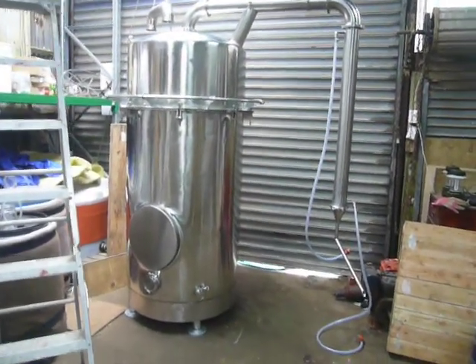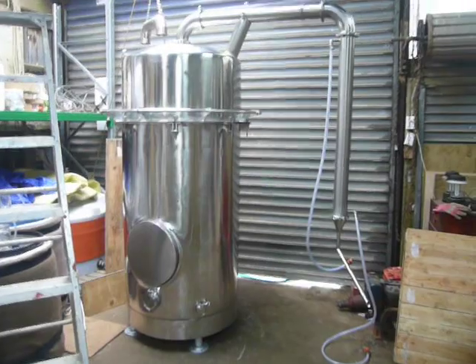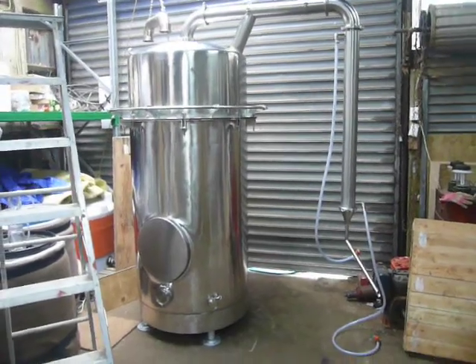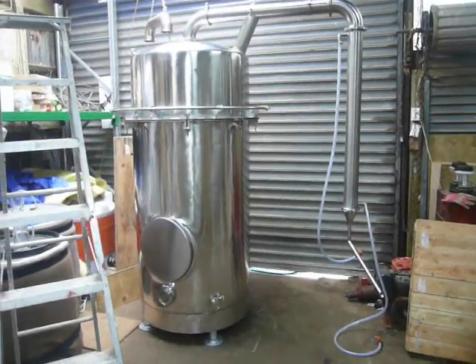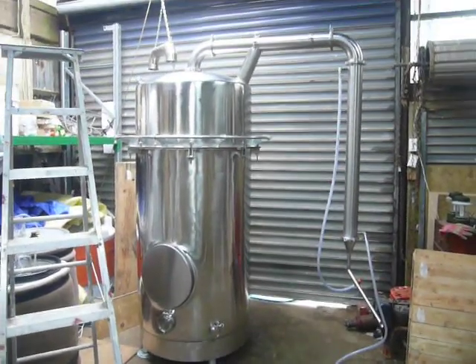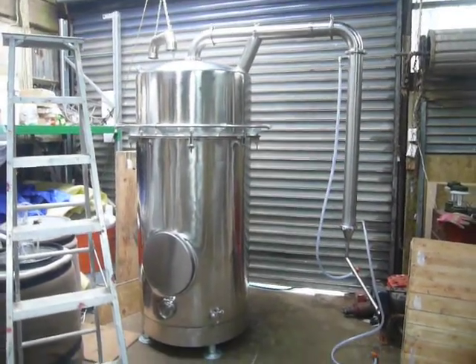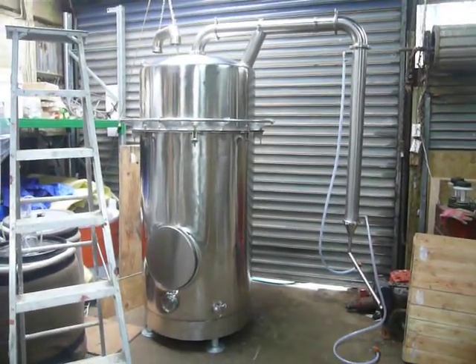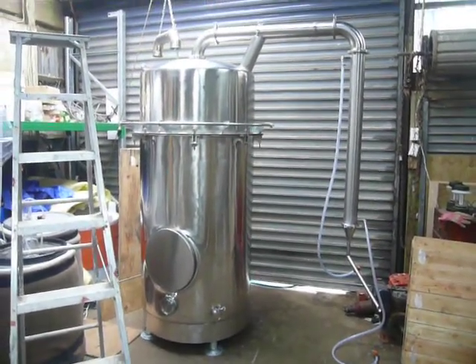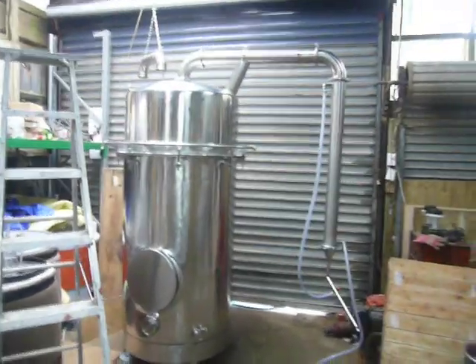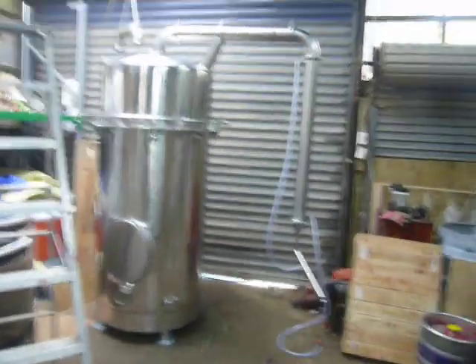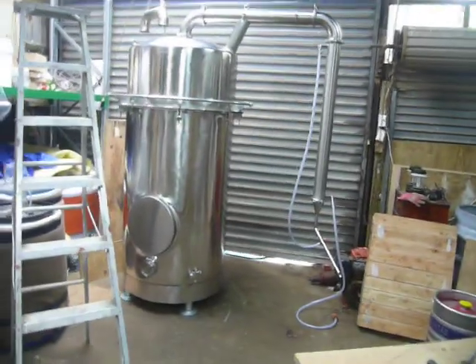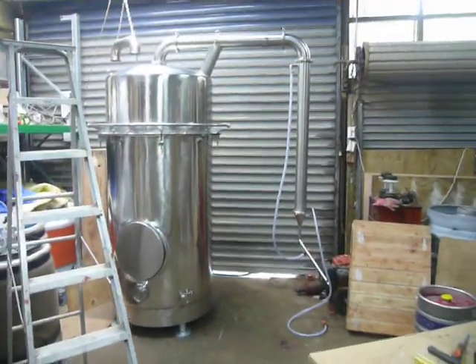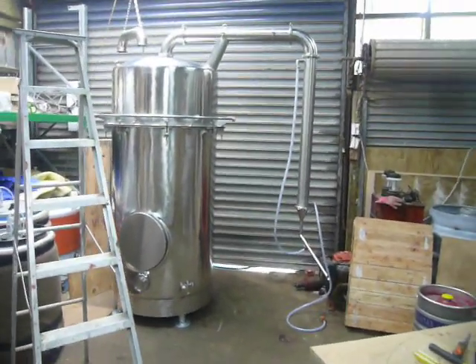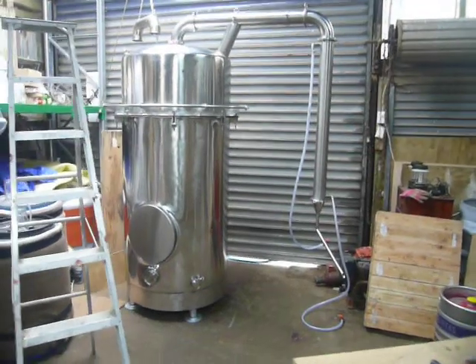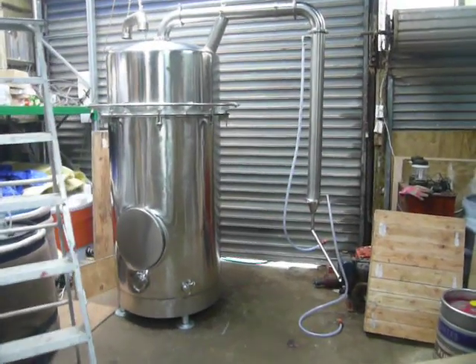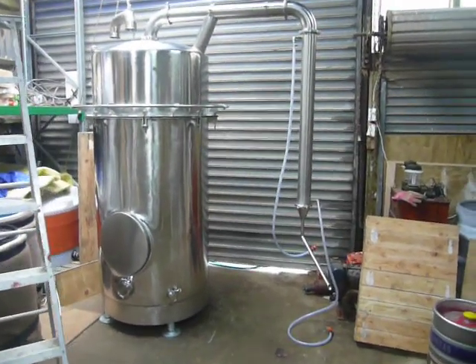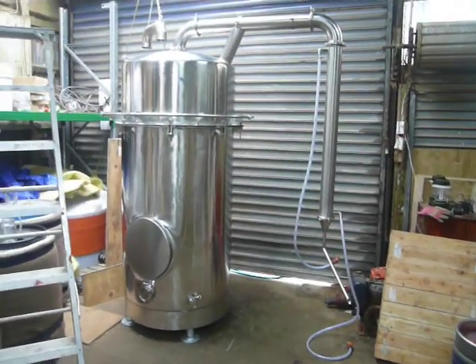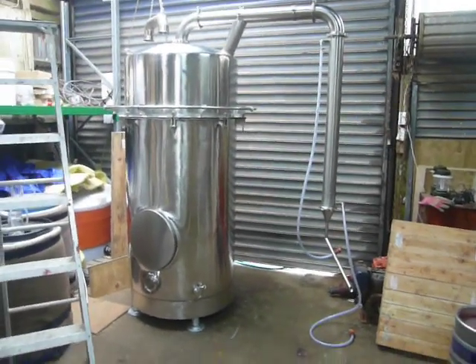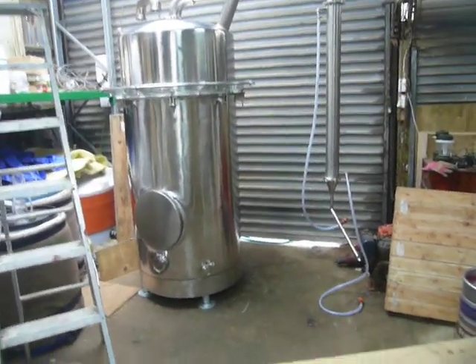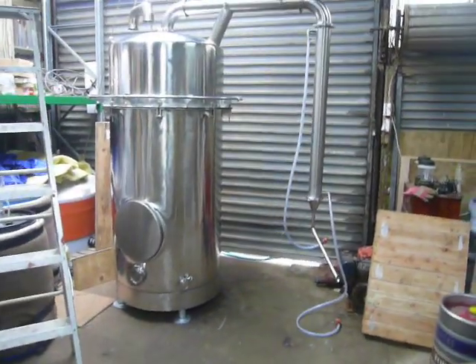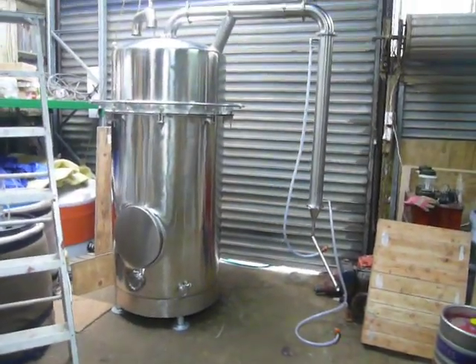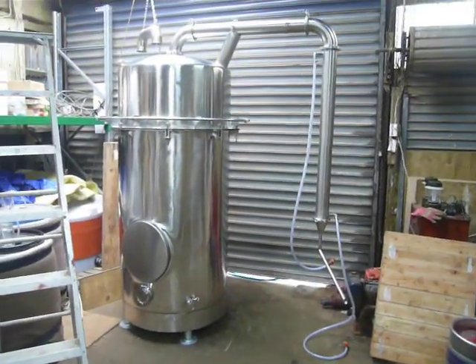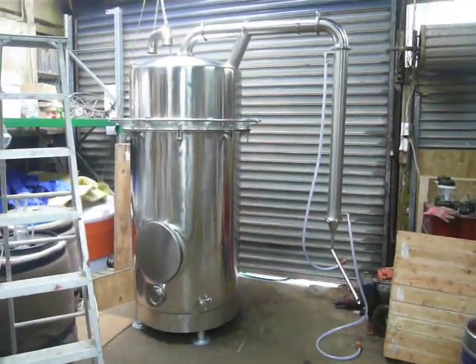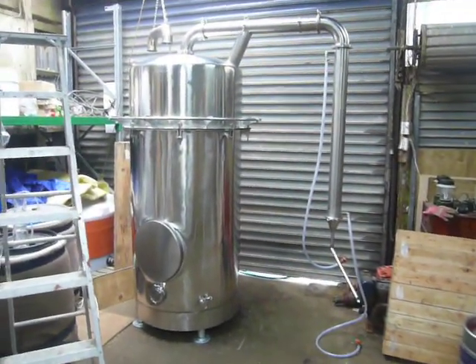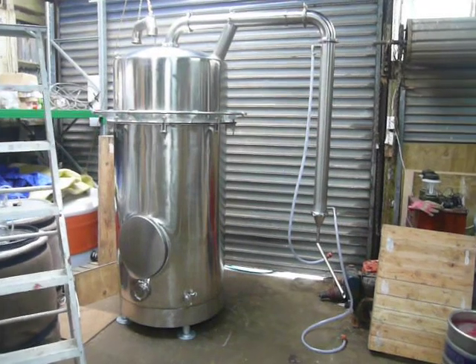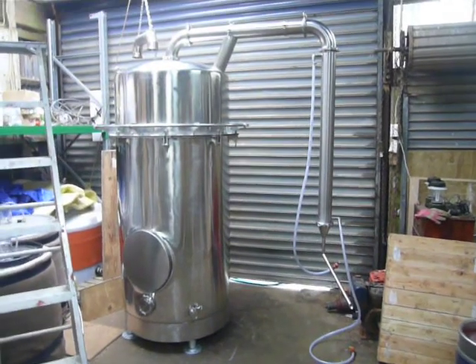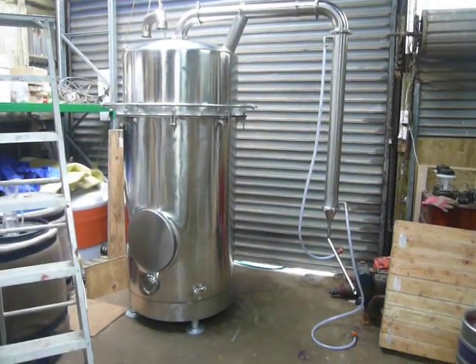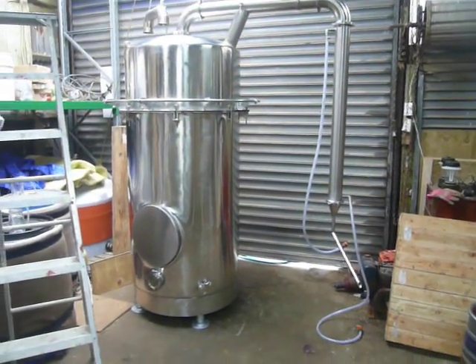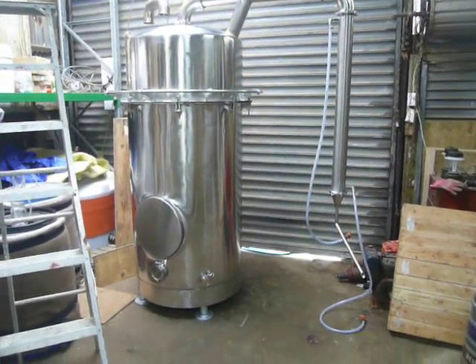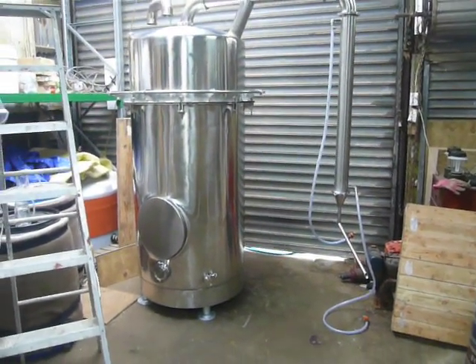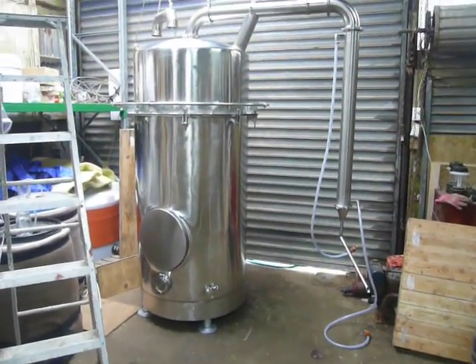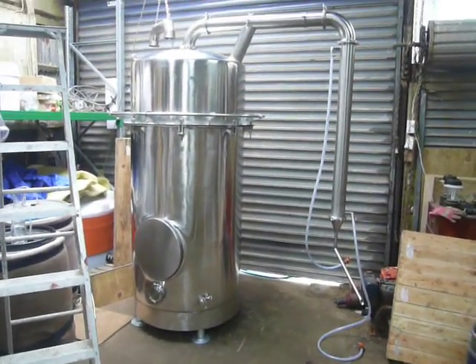G'day, just a quick show-and-tell on something that's finished off in the workshop here. This beast, which used to be a large beer carbonation tank, is an essential oil distiller I've made for a client.